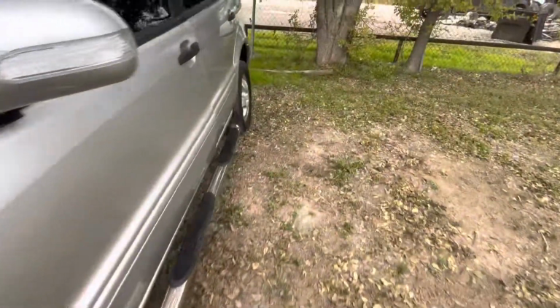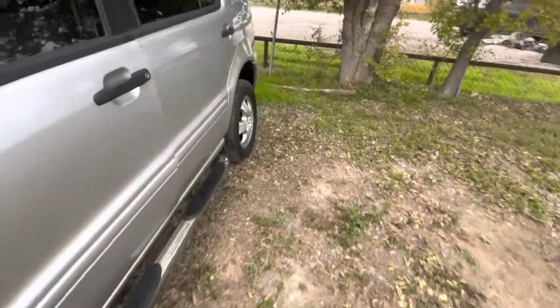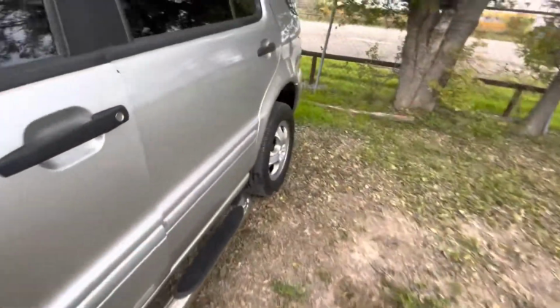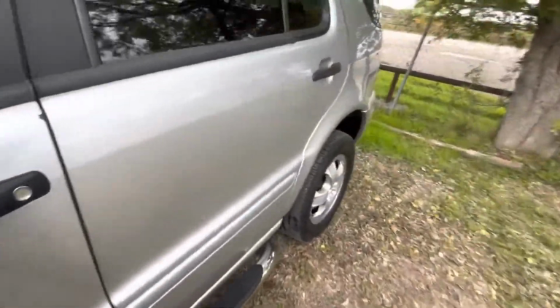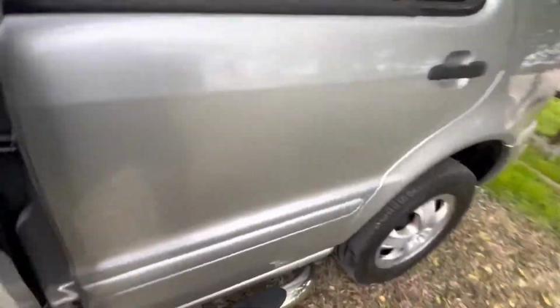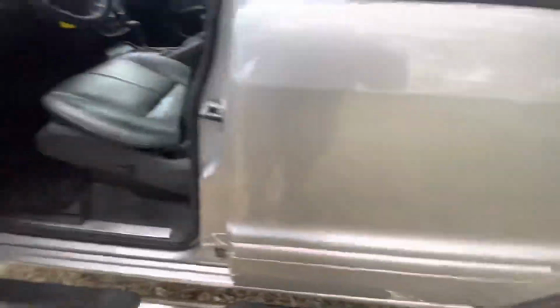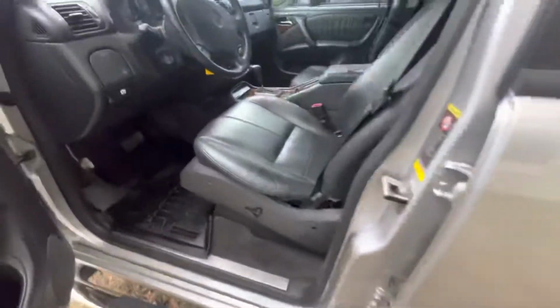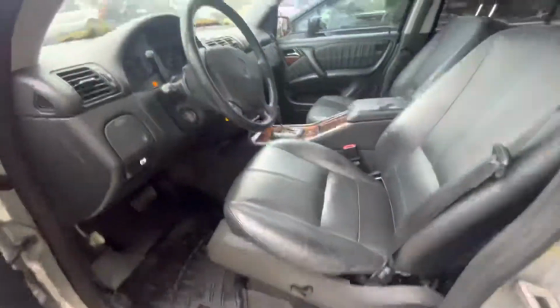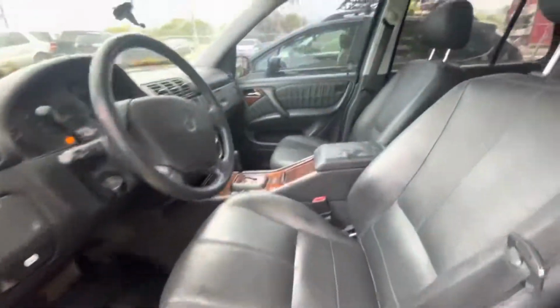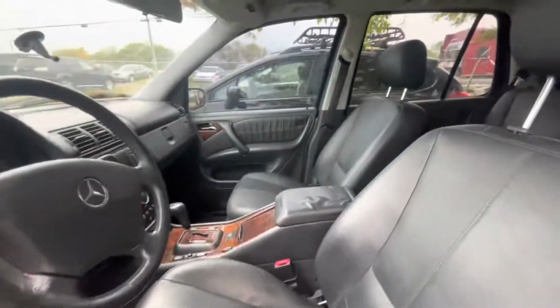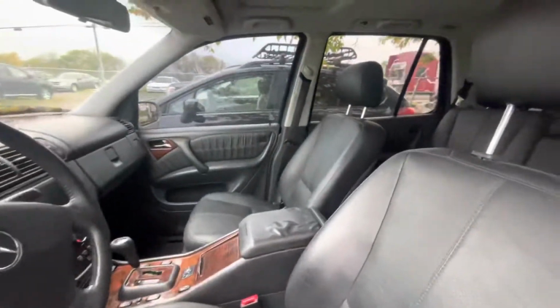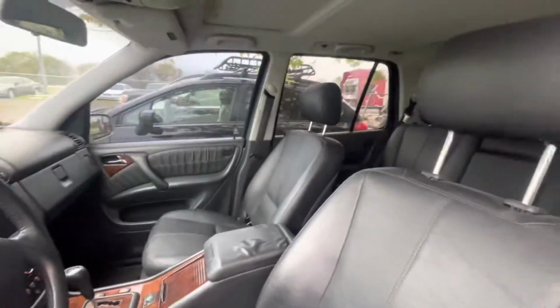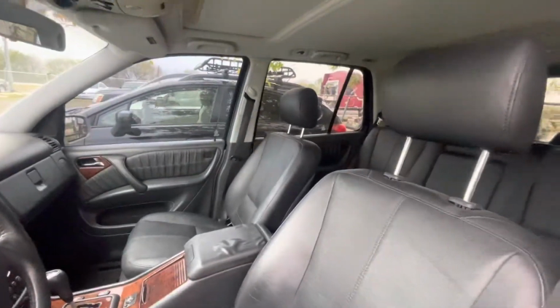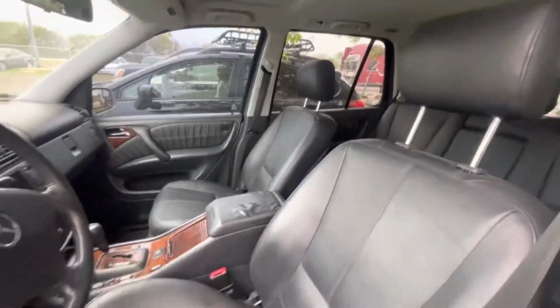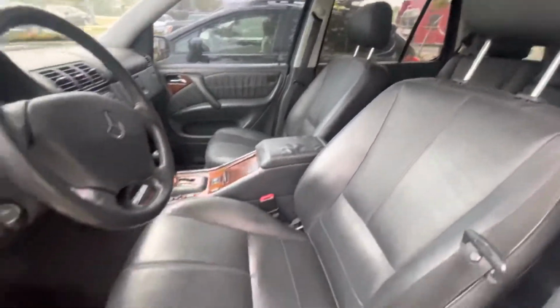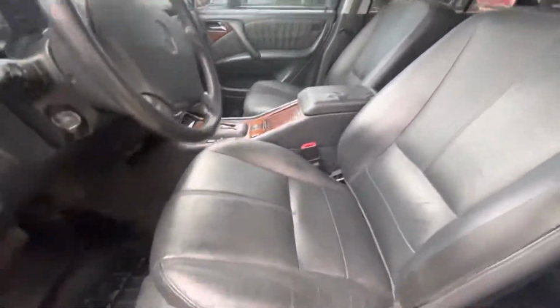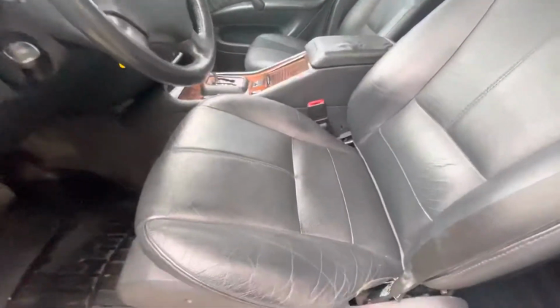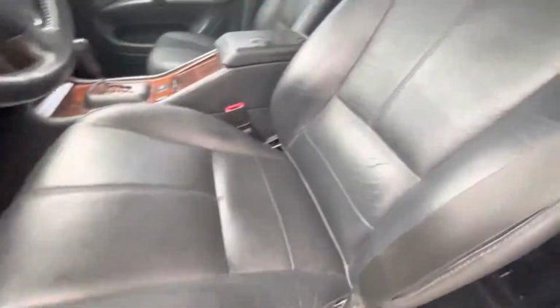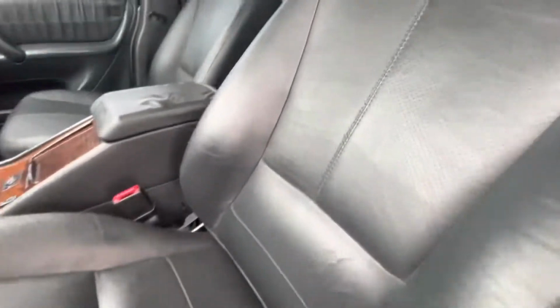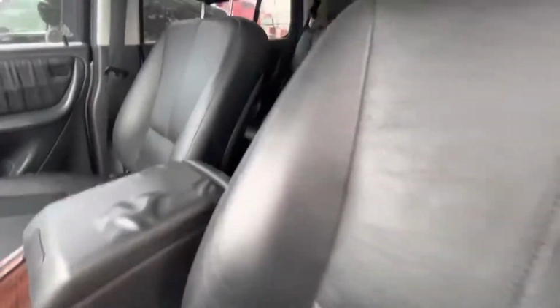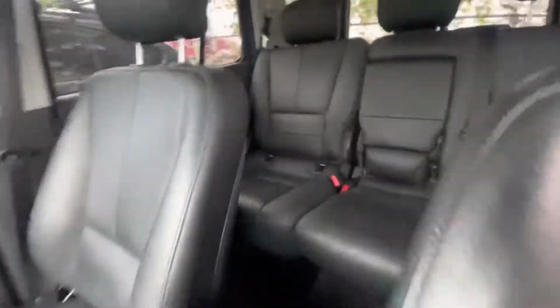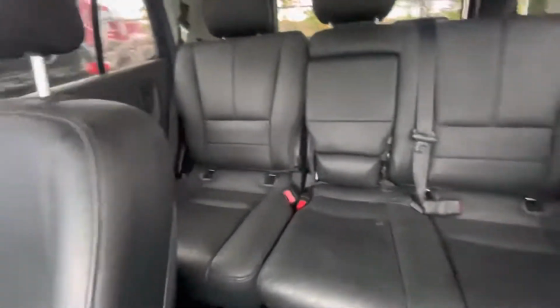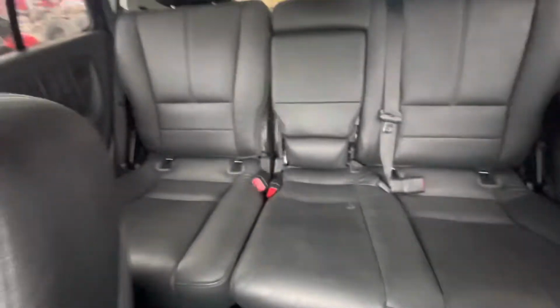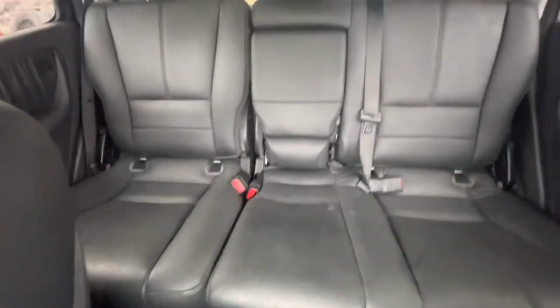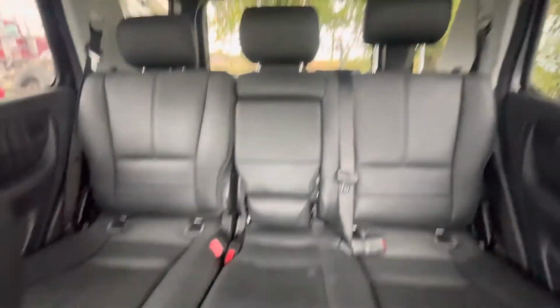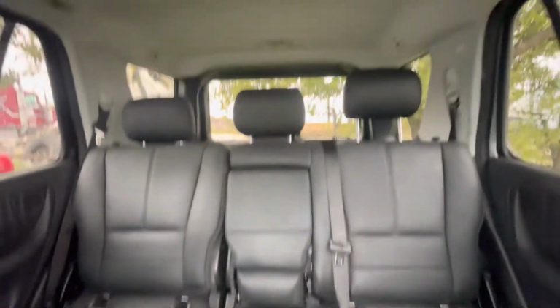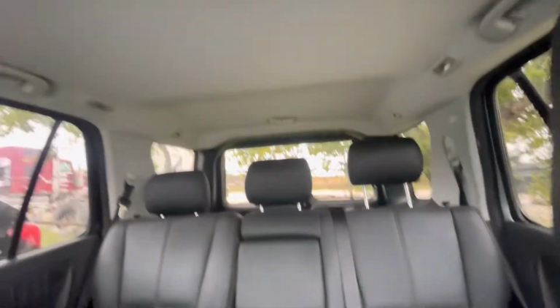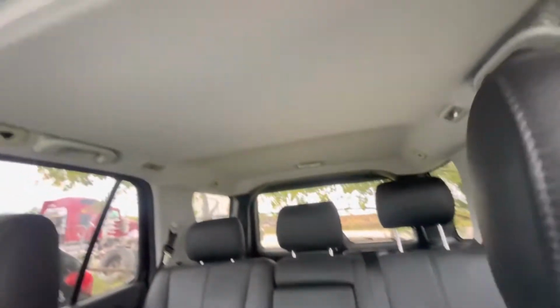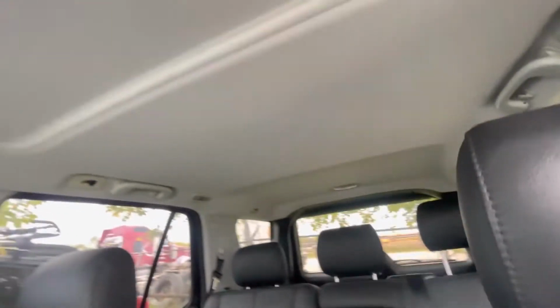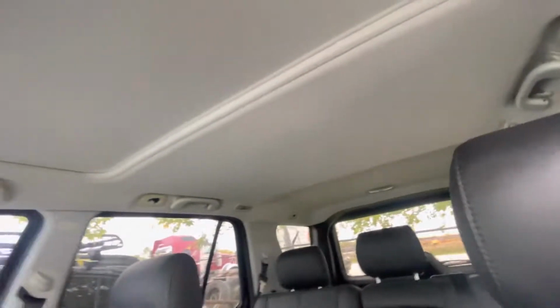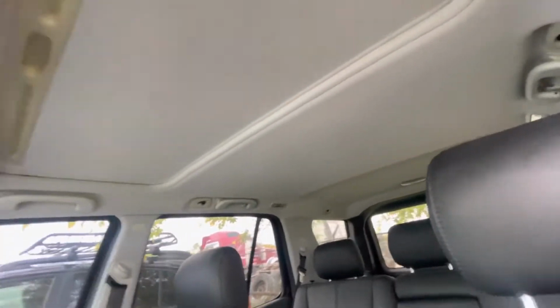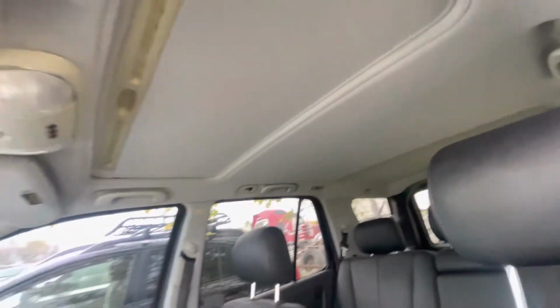On the interior, we have black leather. Headliner looks good as well. Sunroof.